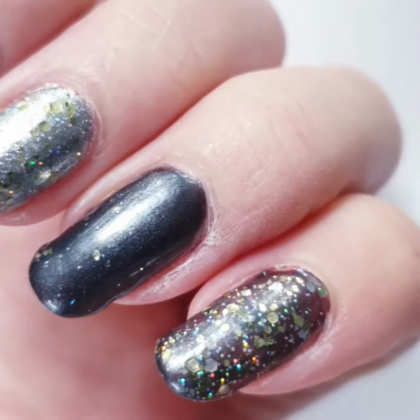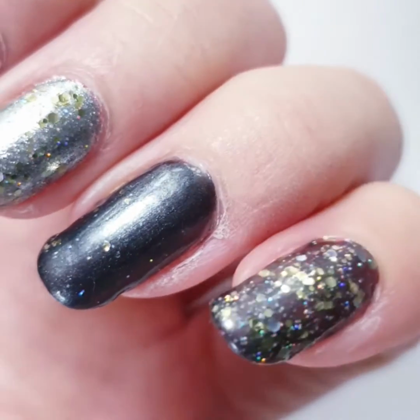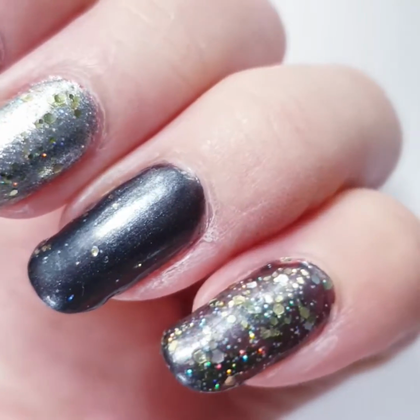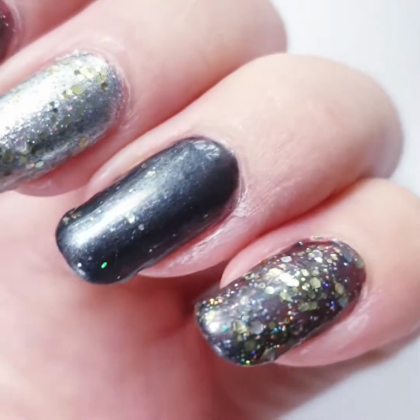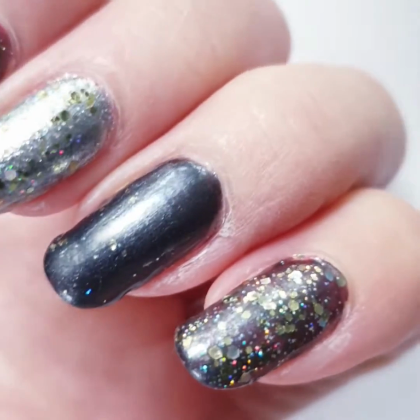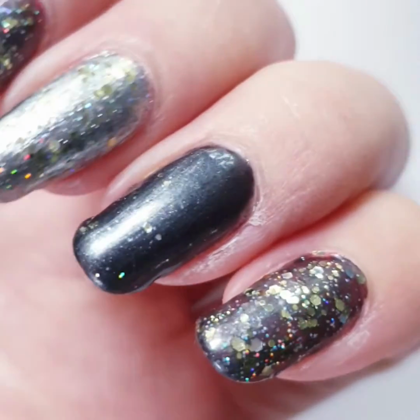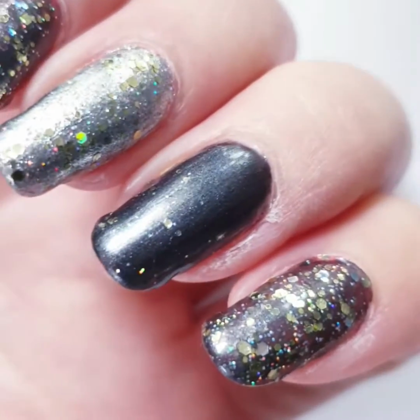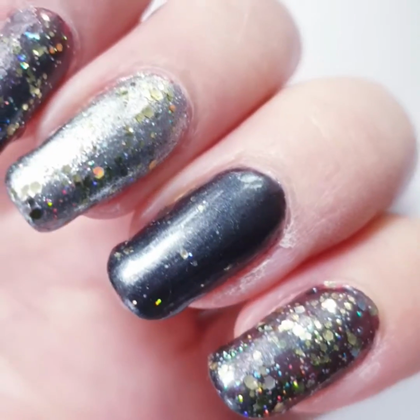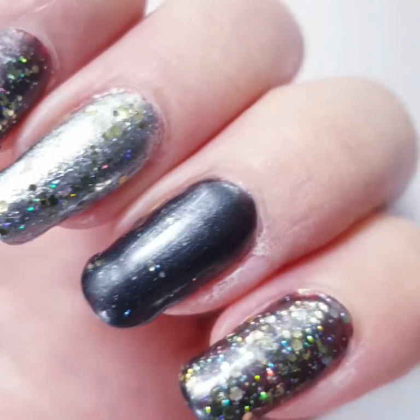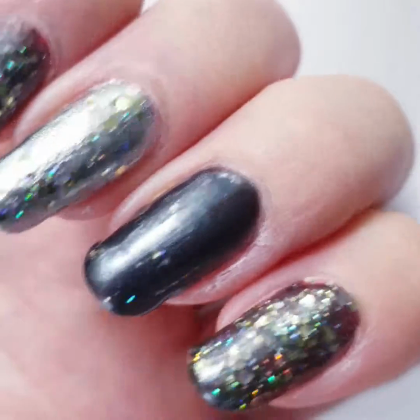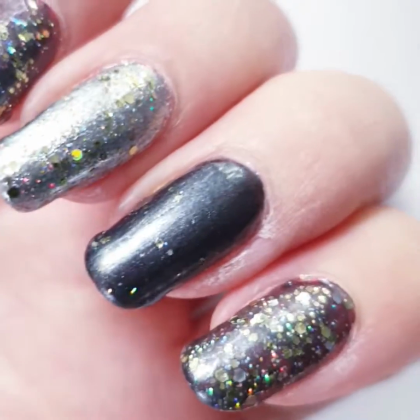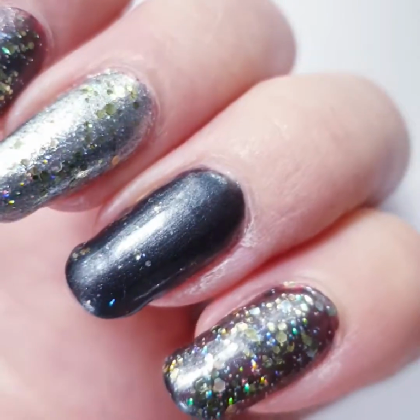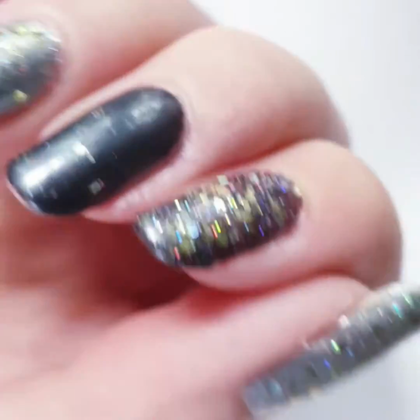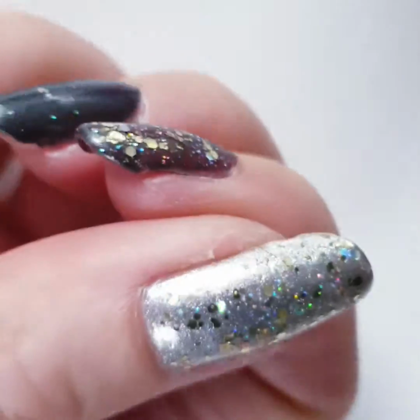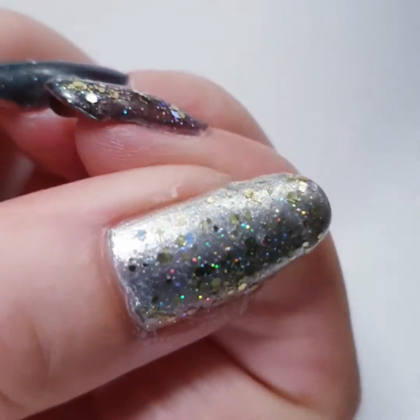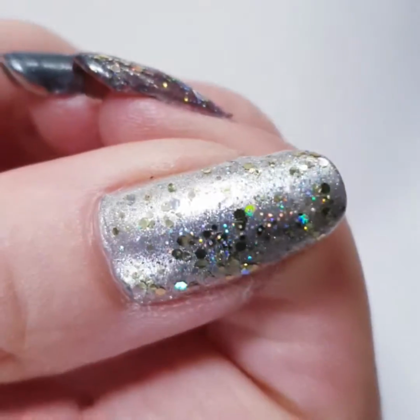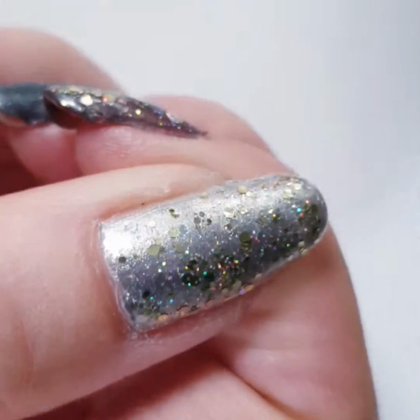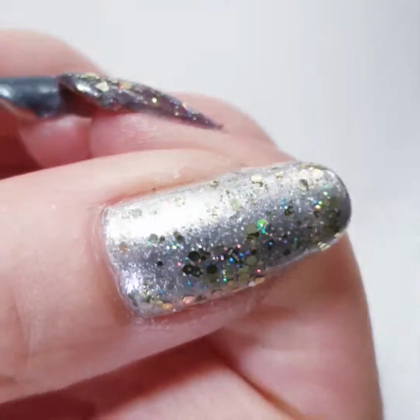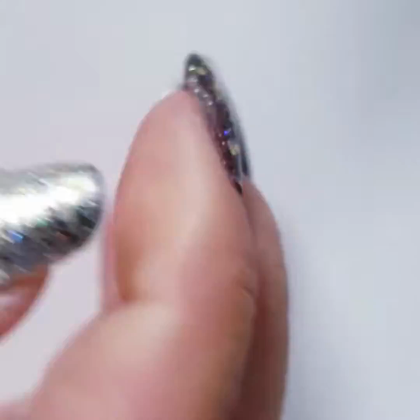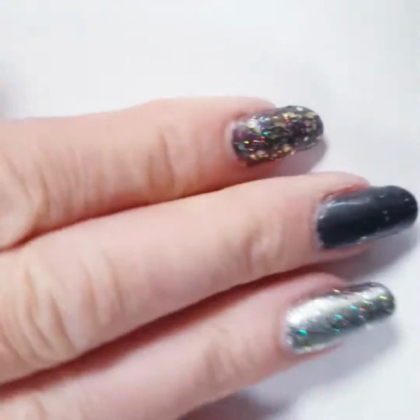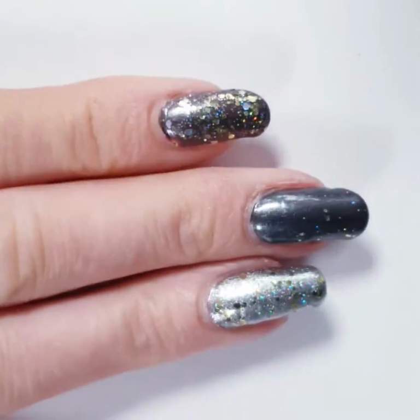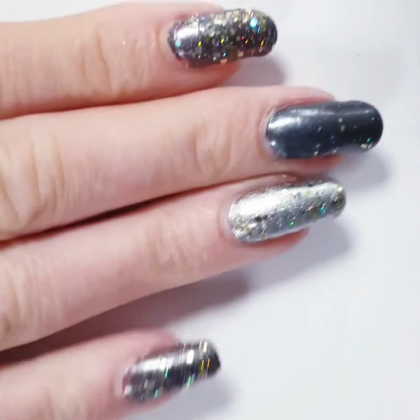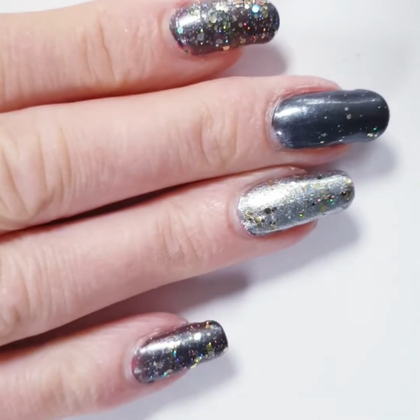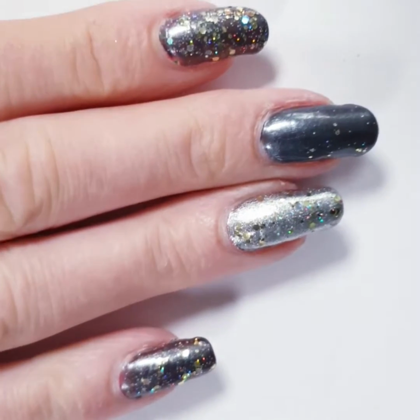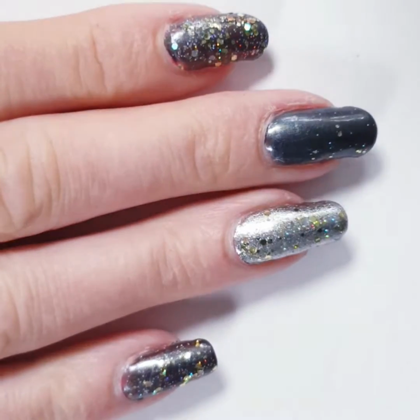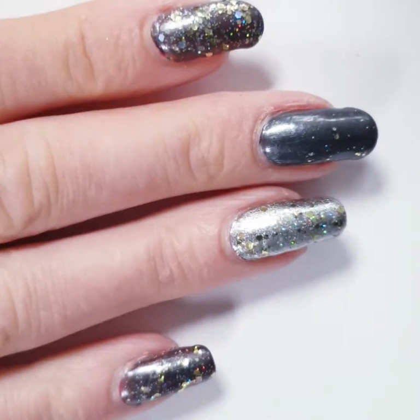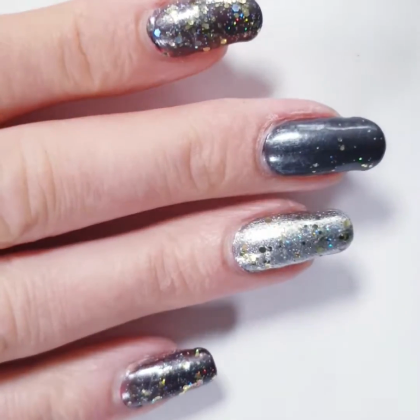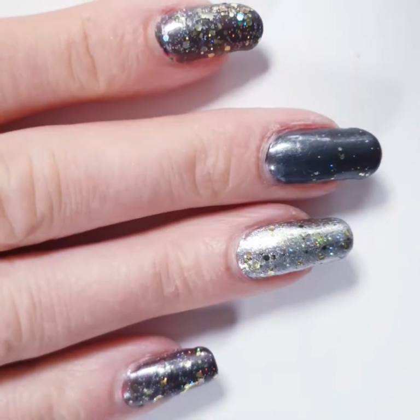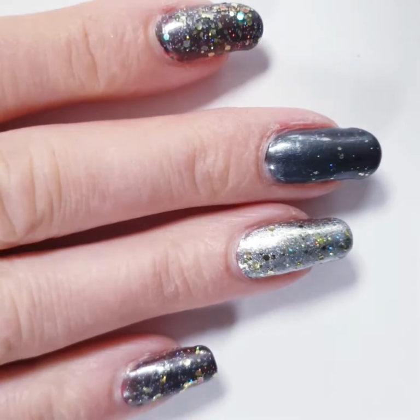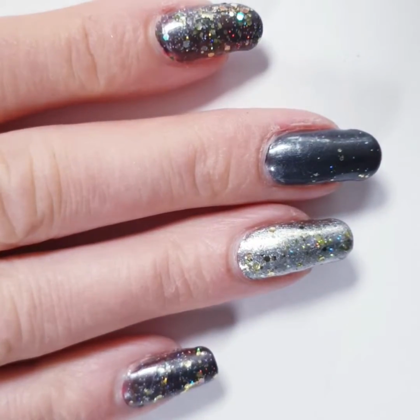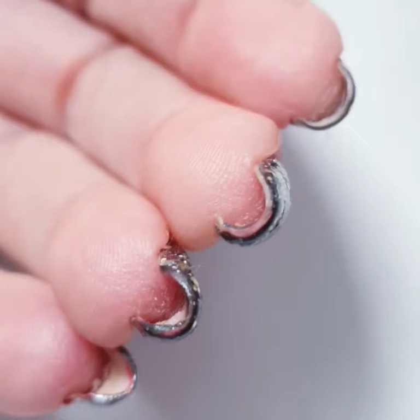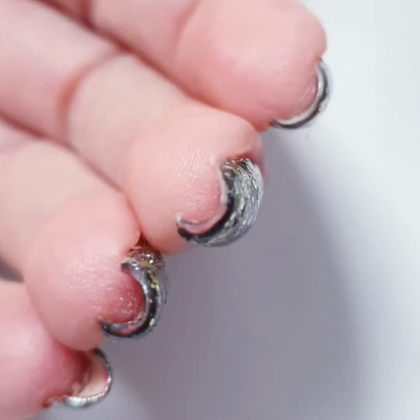Hi everybody, this is BB from BB's Nail Wonderland. I wanted to show you a basic tutorial on how I take care of my nails and, in this case, how I clean up my nails.